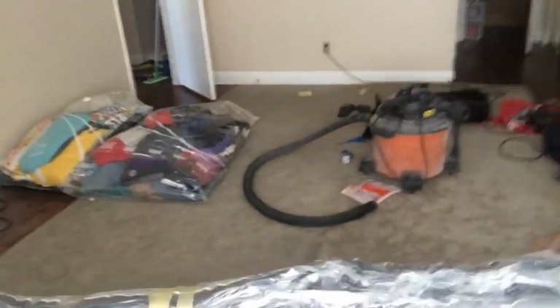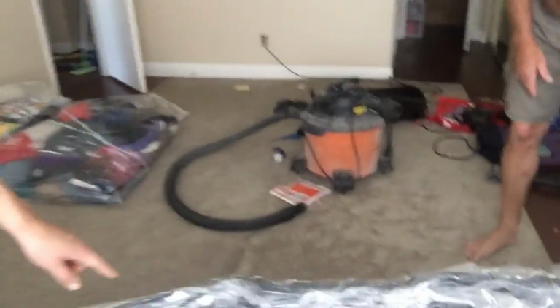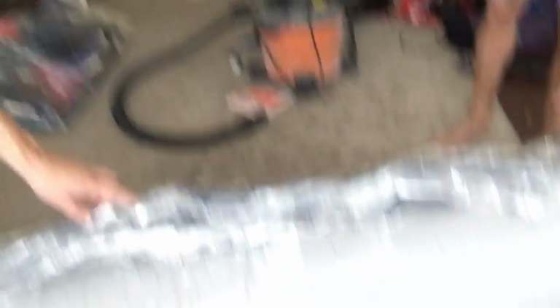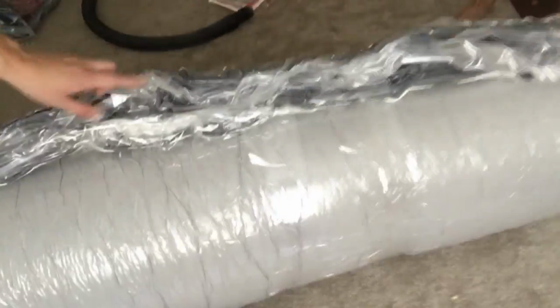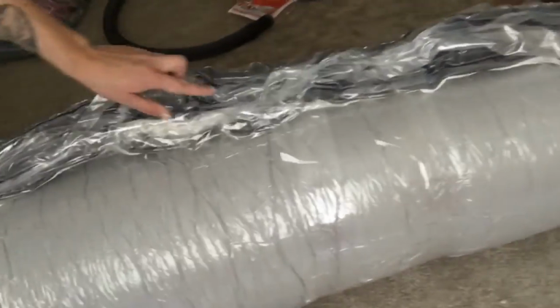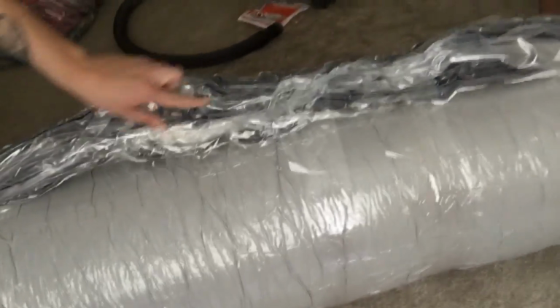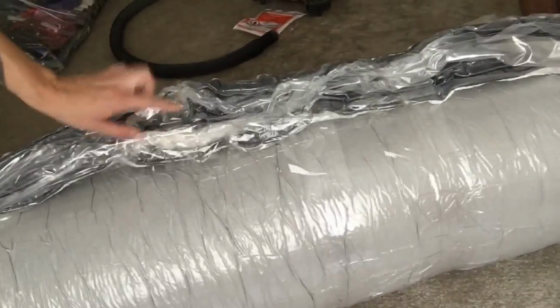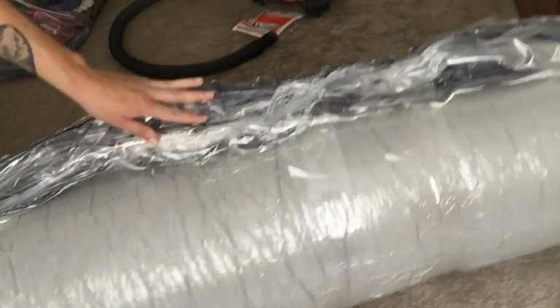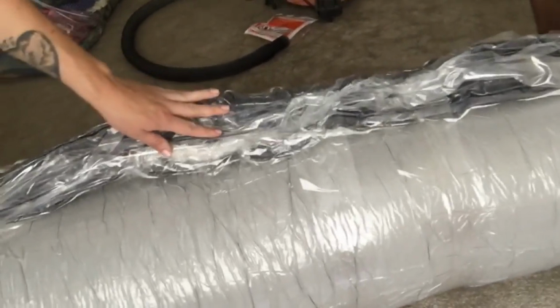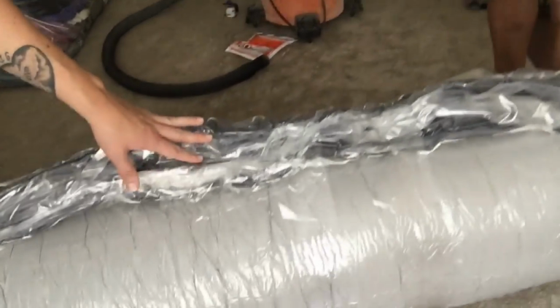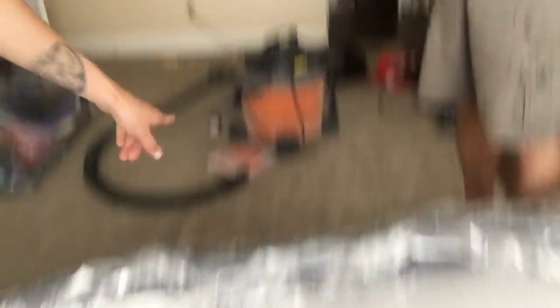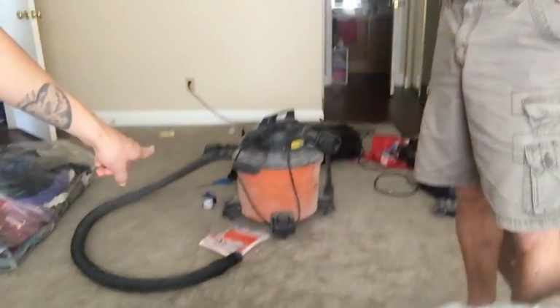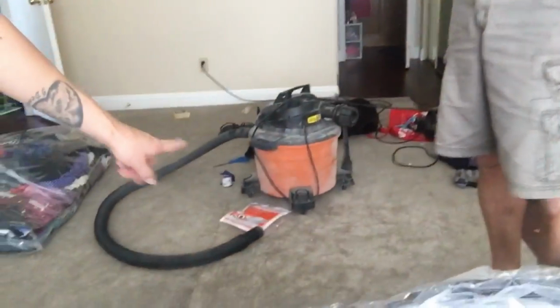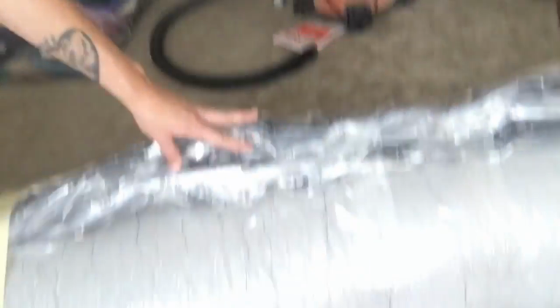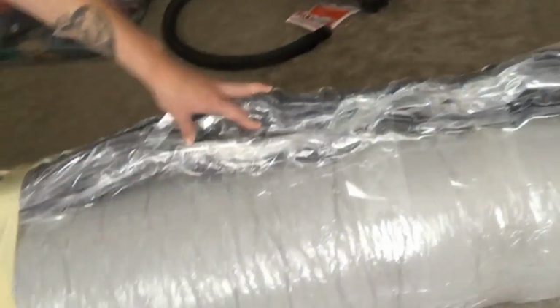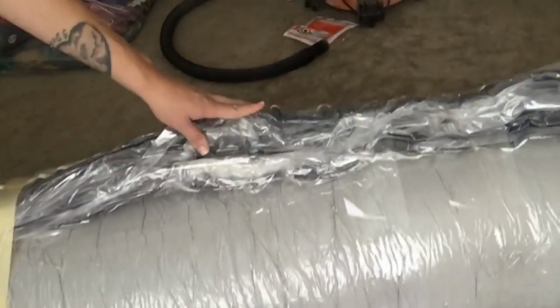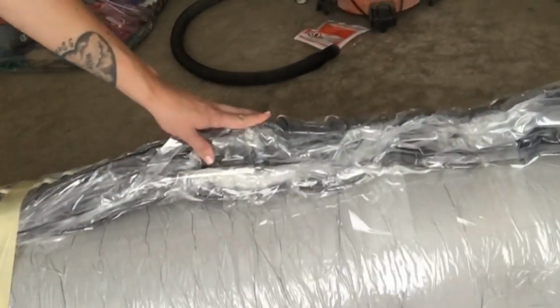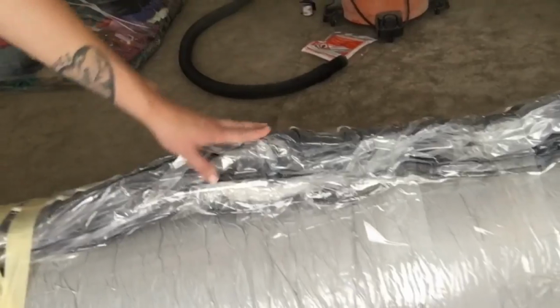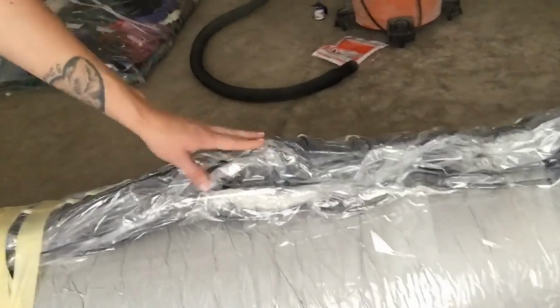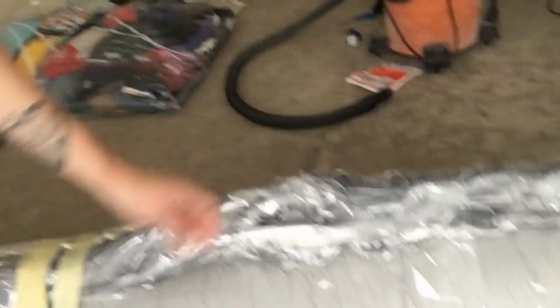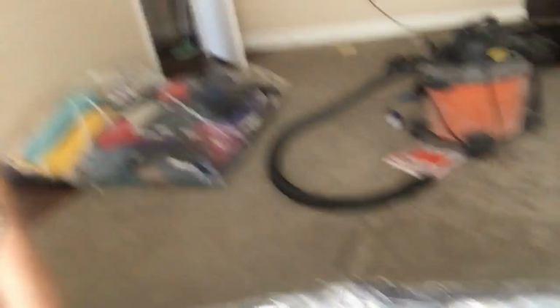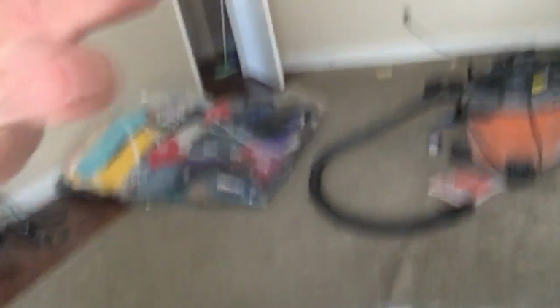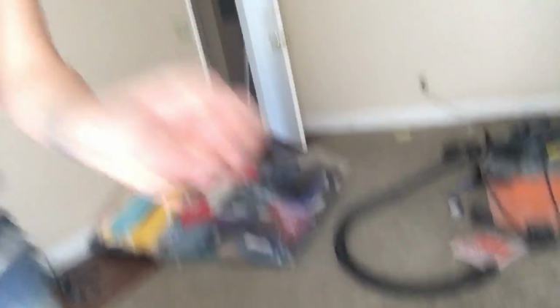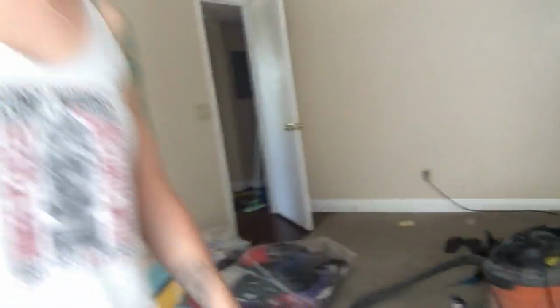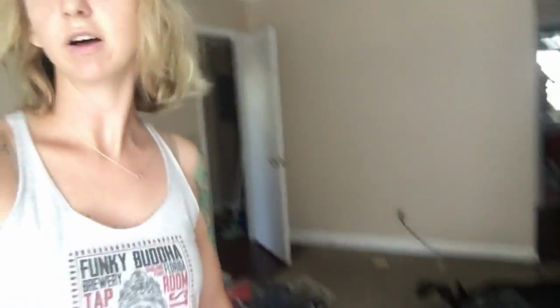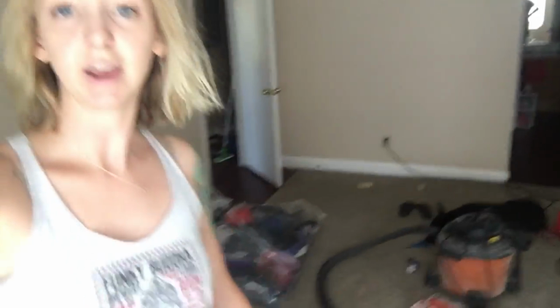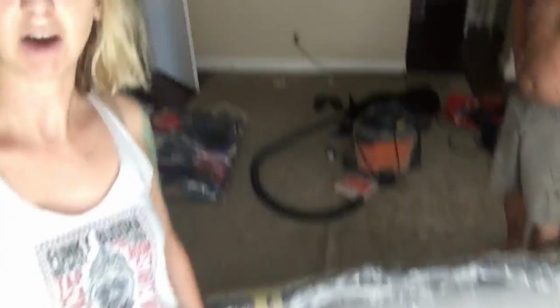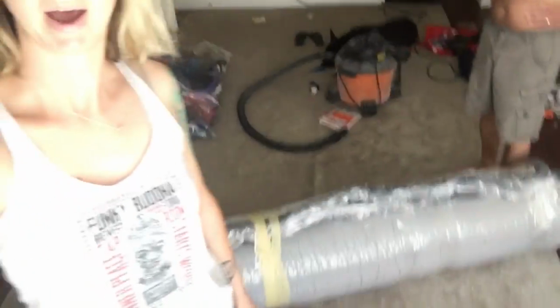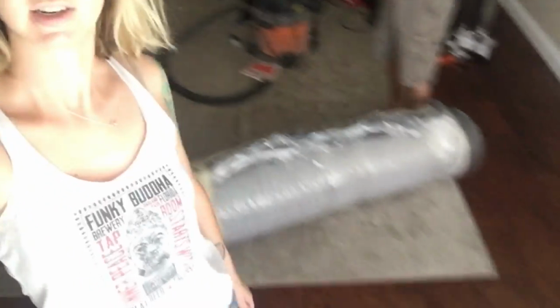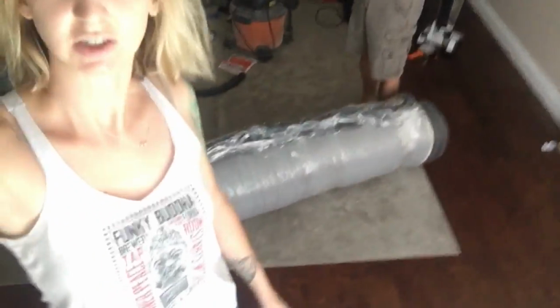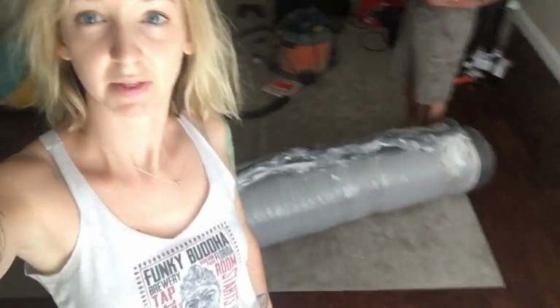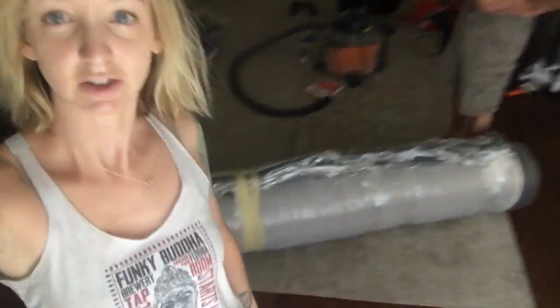We cut it right here in the middle, and that's where we hooked up the shop vac — right up against the mattress — so it's sucking all the air out of the mattress, not just around the mattress.